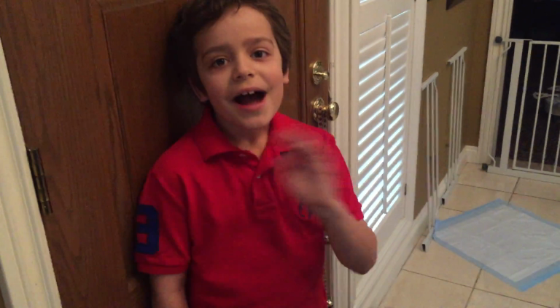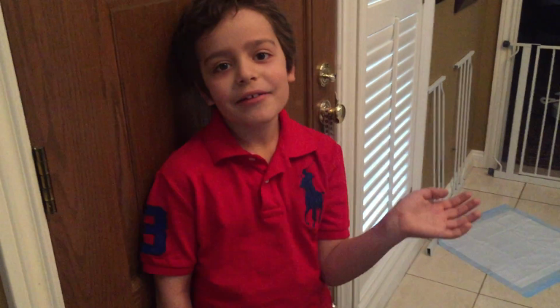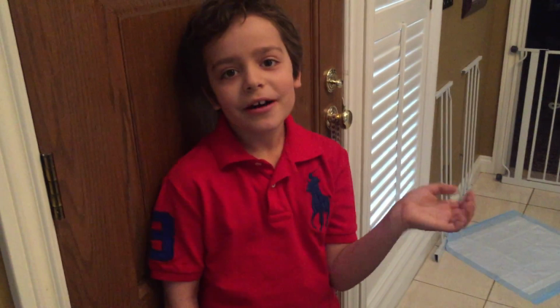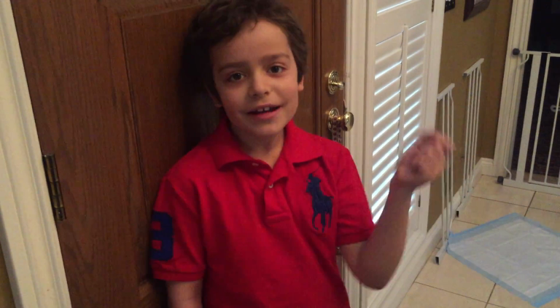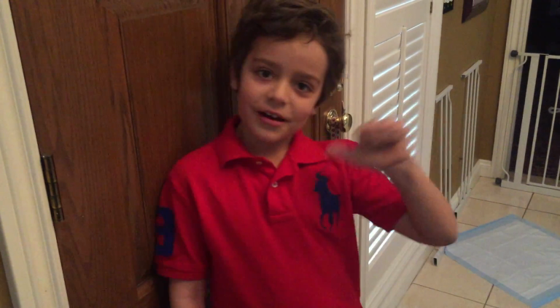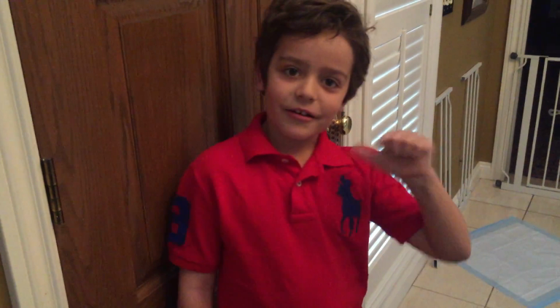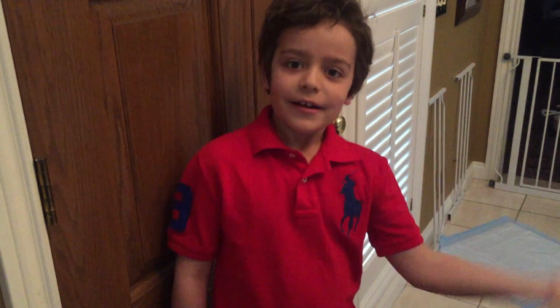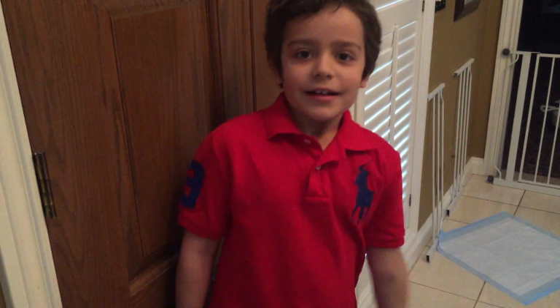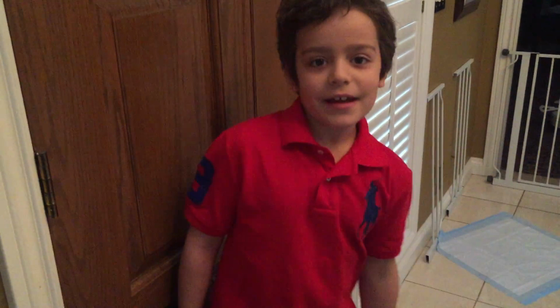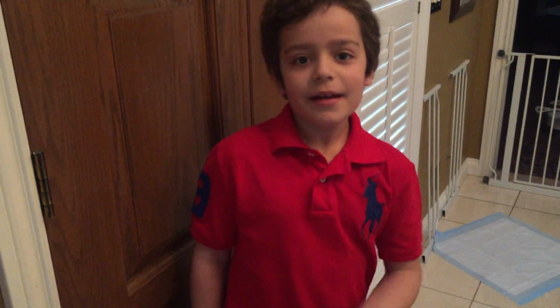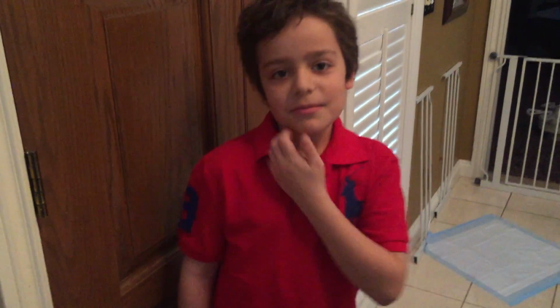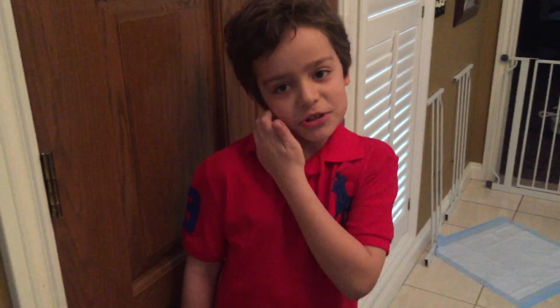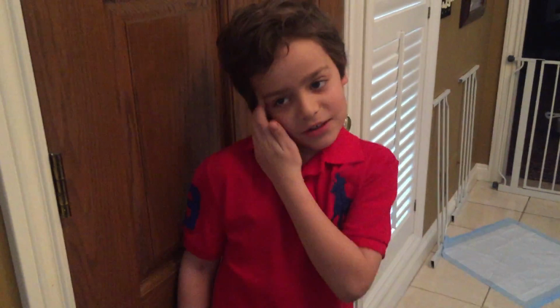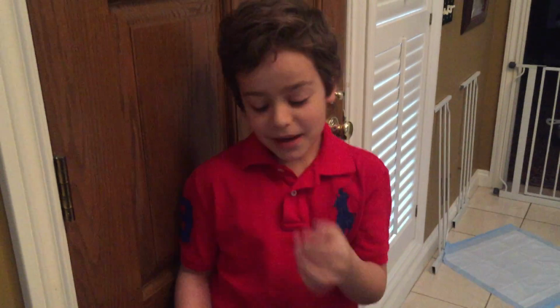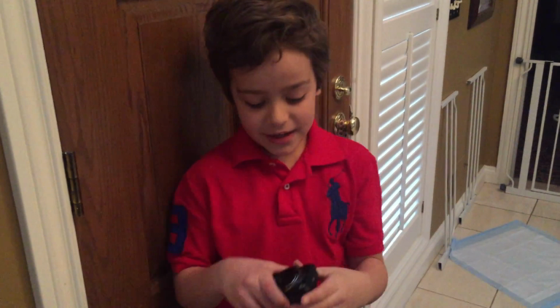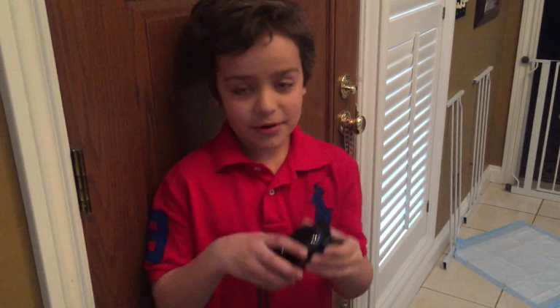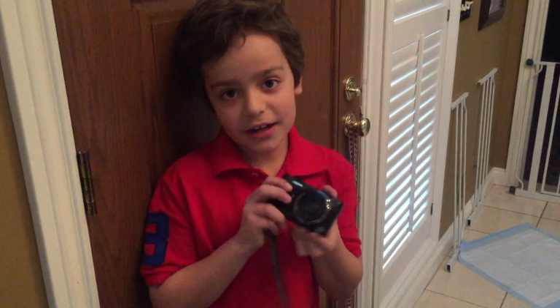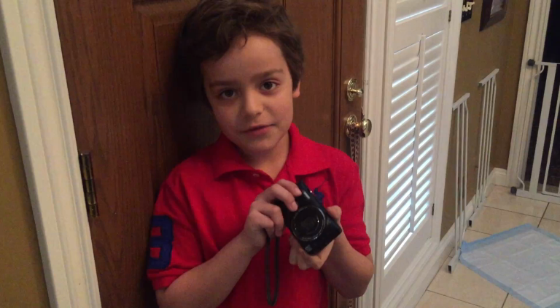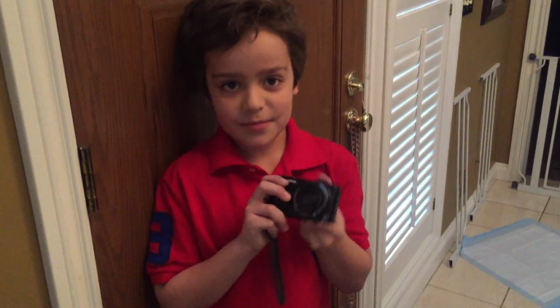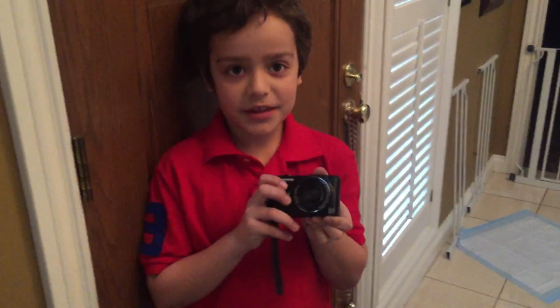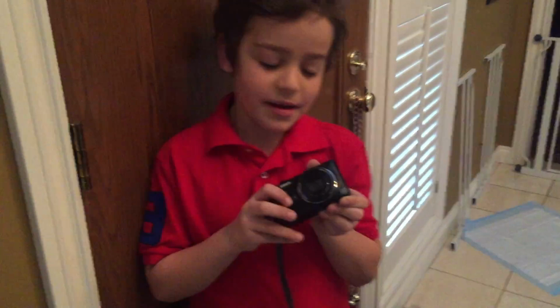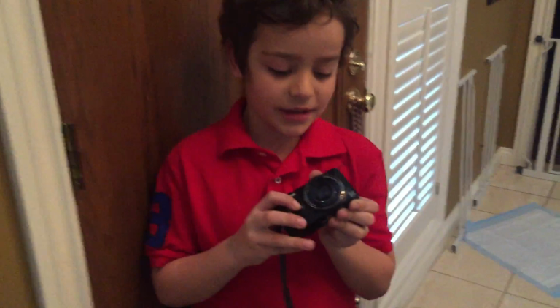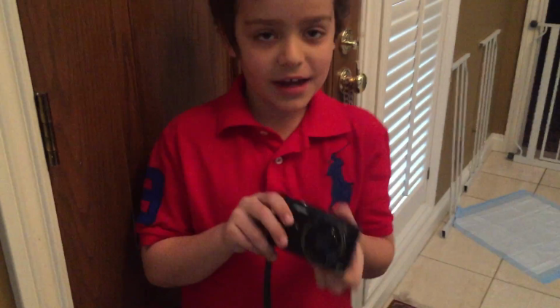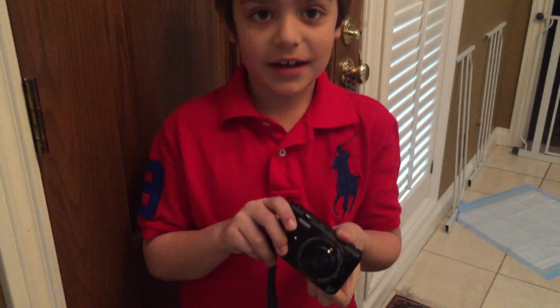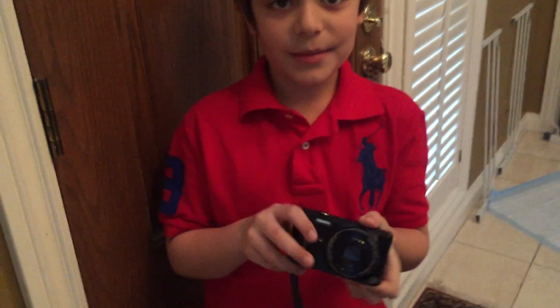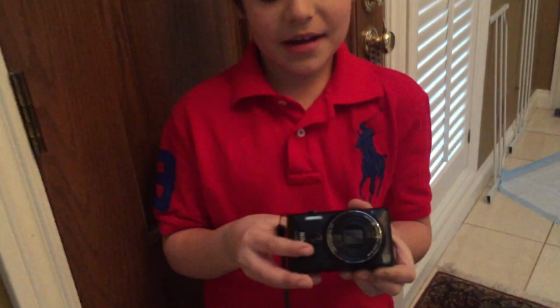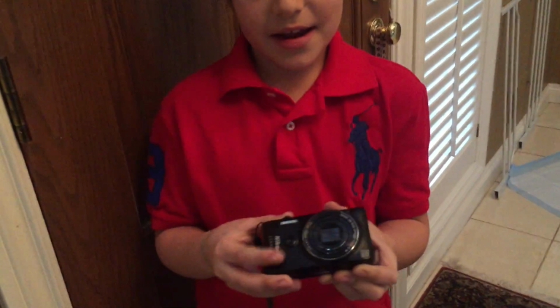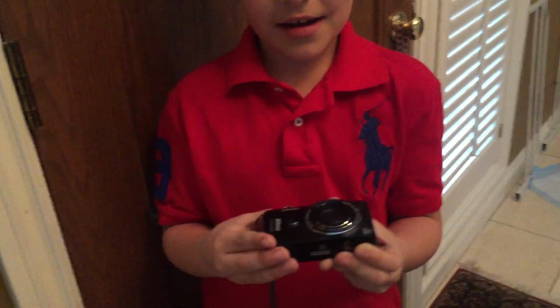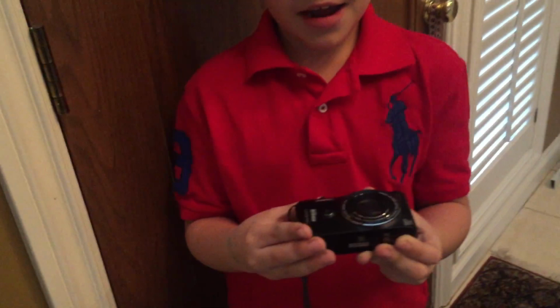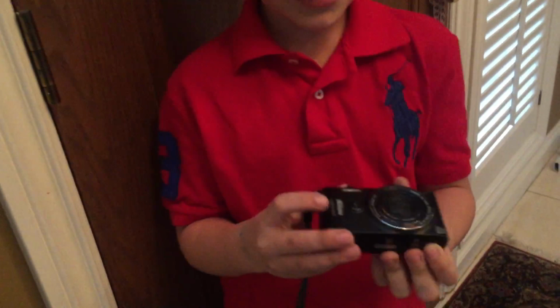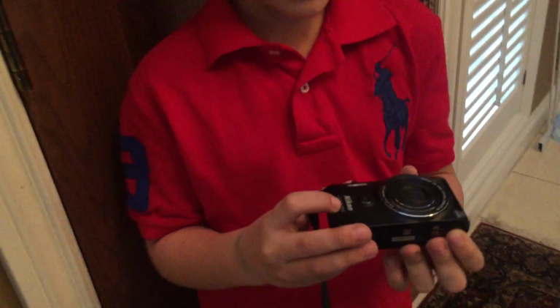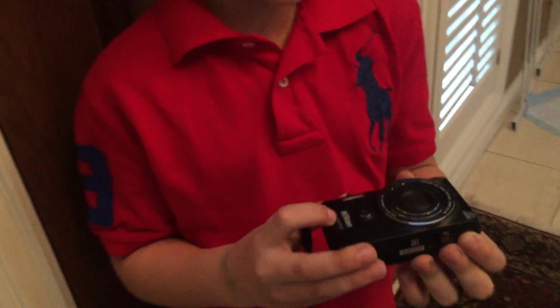Hi everyone, it's Rocco. Today I'm going to be showing you my camera I got for my birthday that my dad gave me, and I really like it.